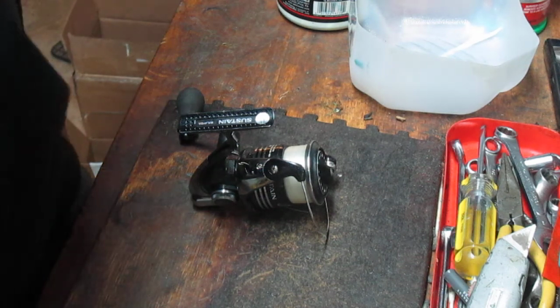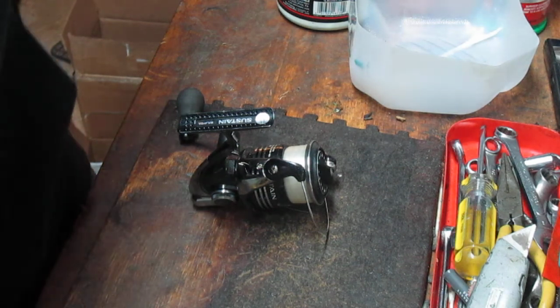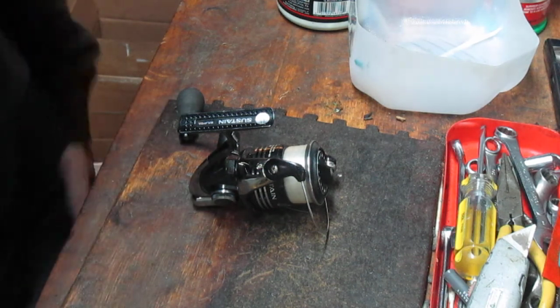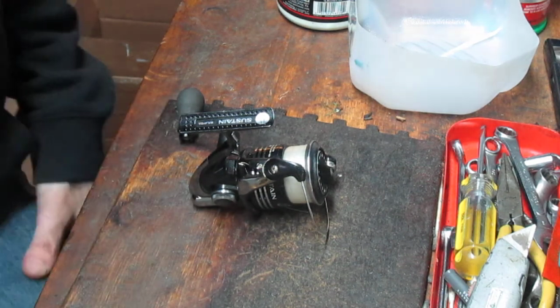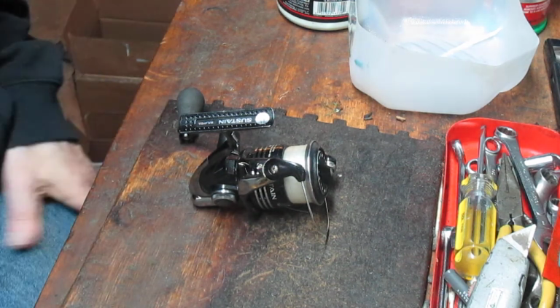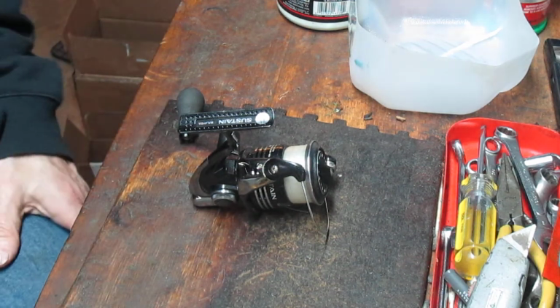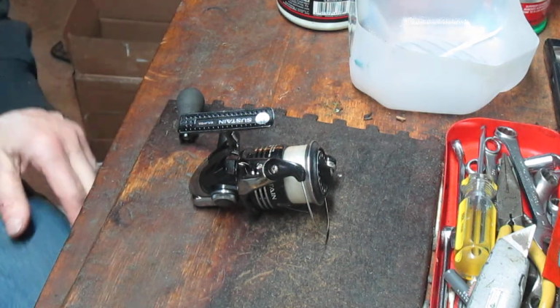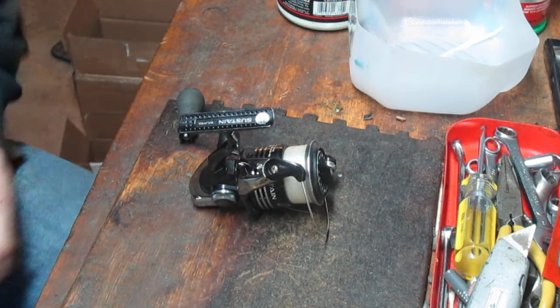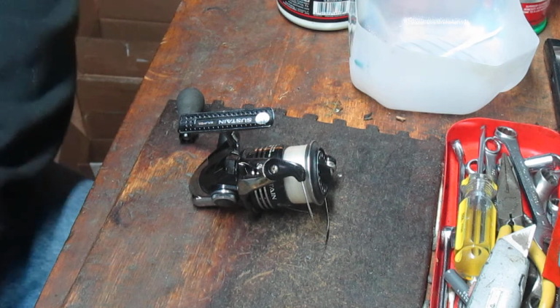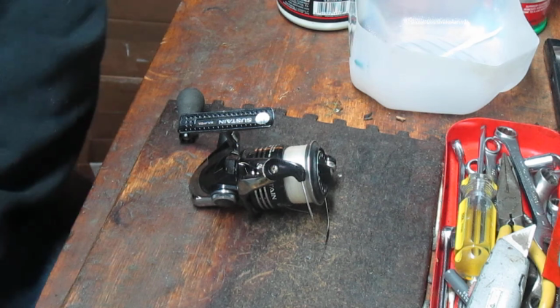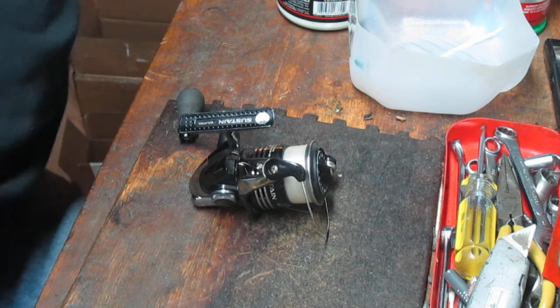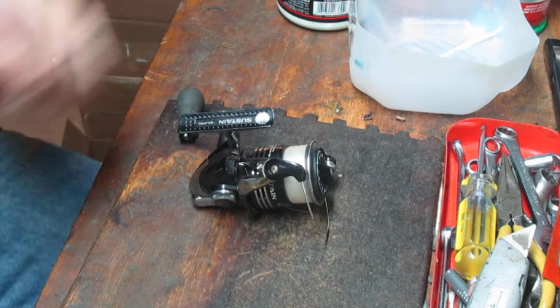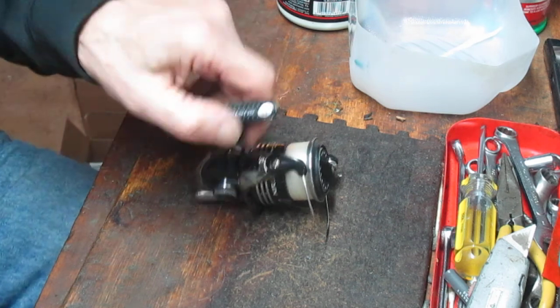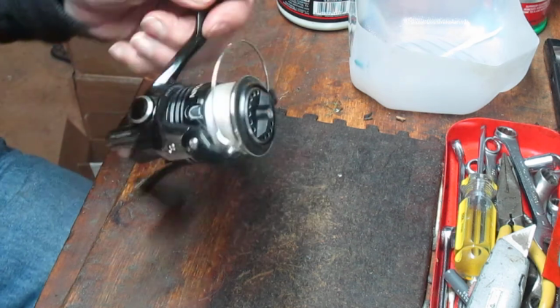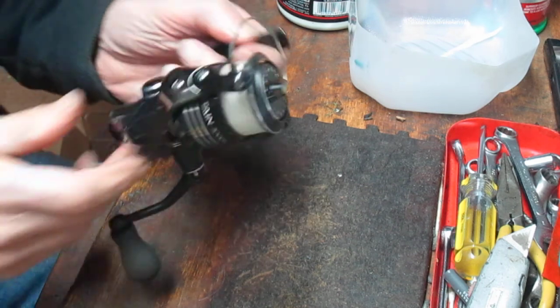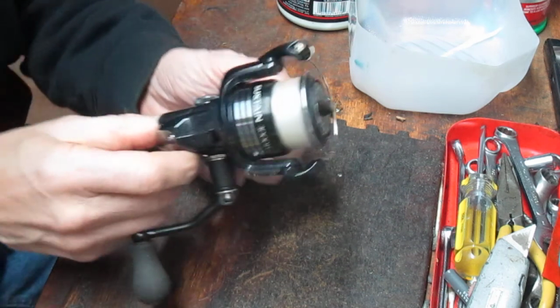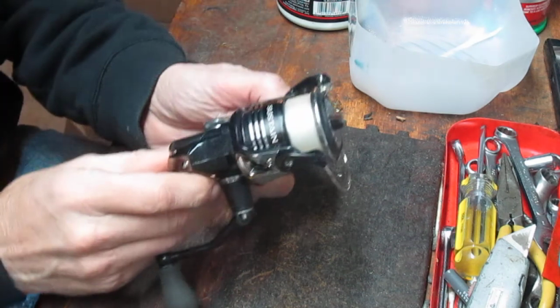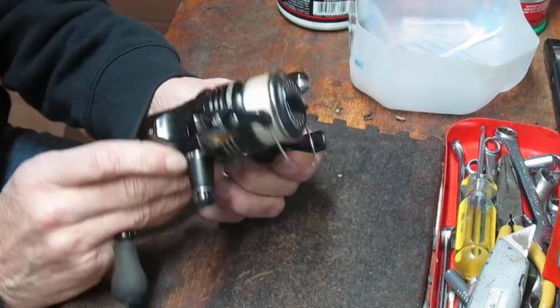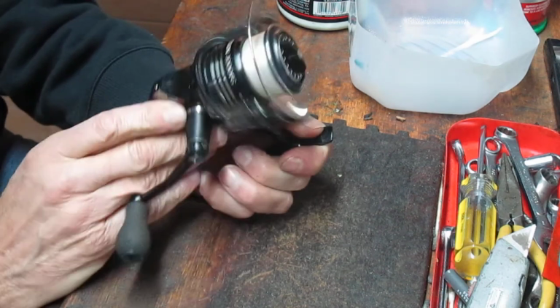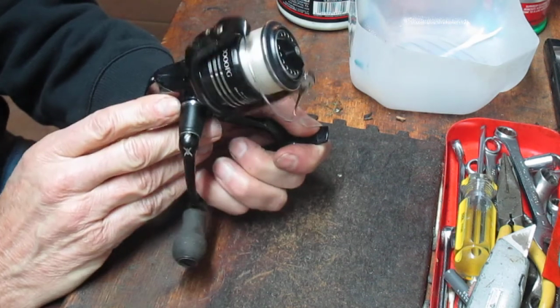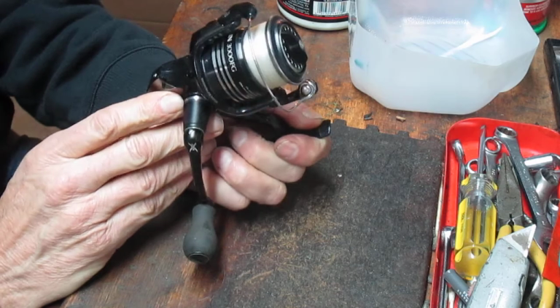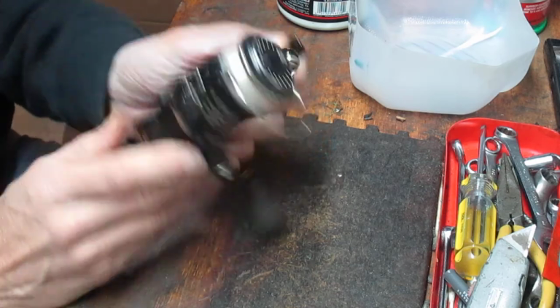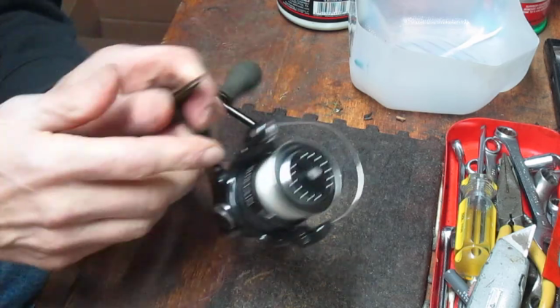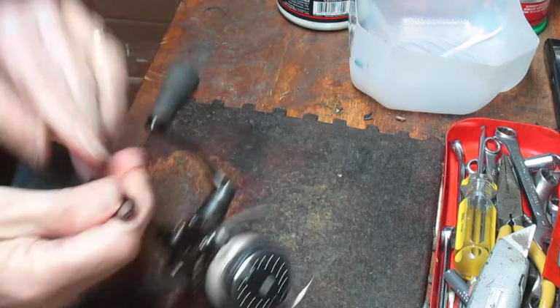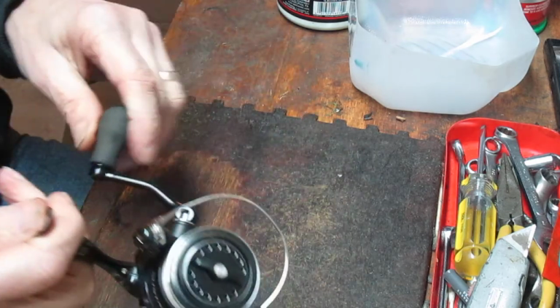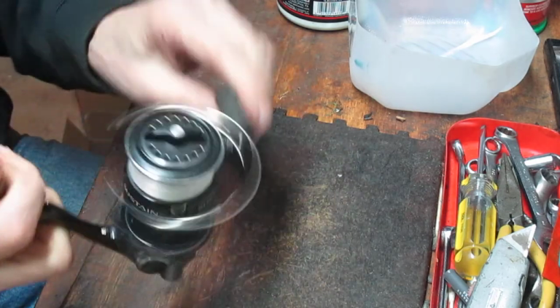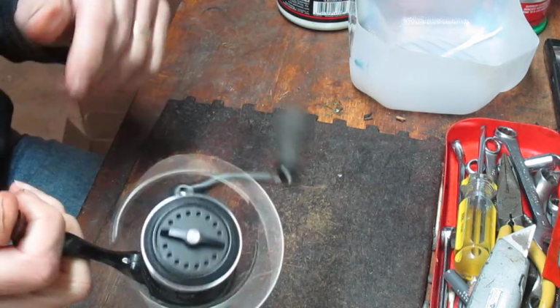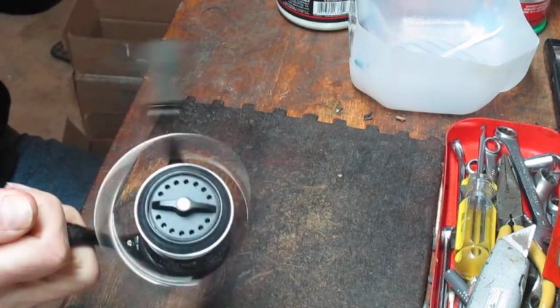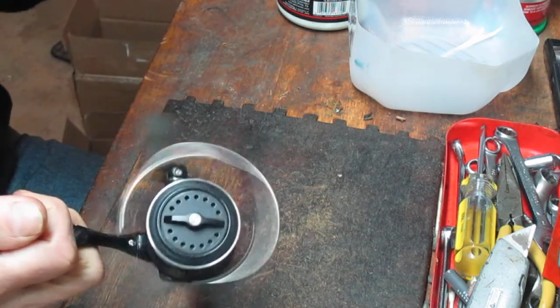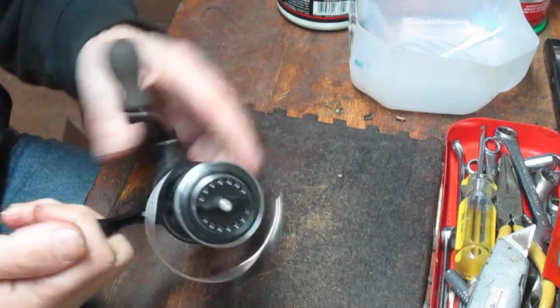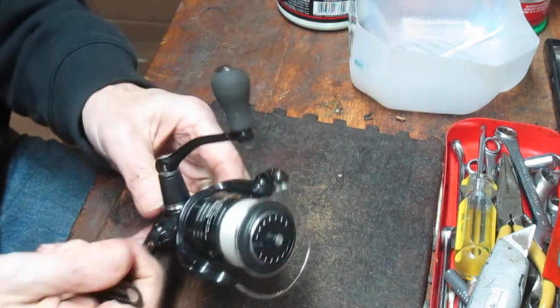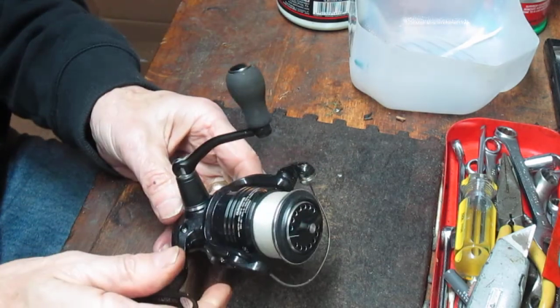Hi, this is Dennis with Second Chance Tackle and today you're in for a treat. We're going to do a Shimano 3000 Sustain, the 3000 FG. Nice reel, high quality — it retails for over $100.